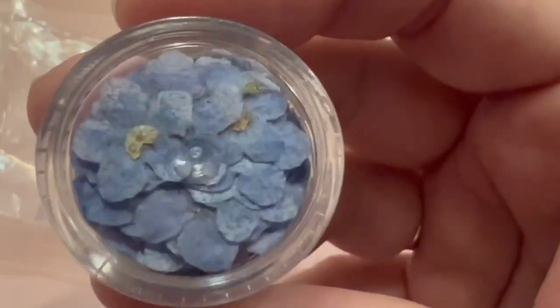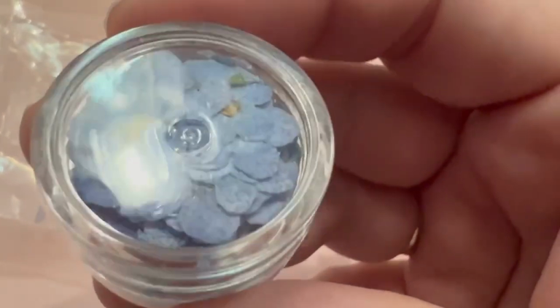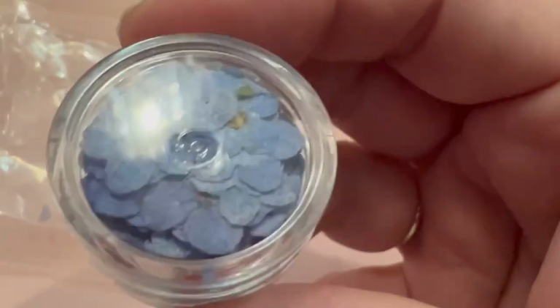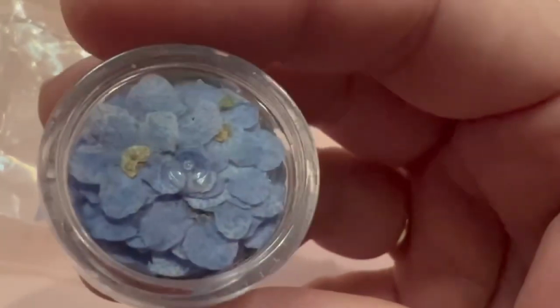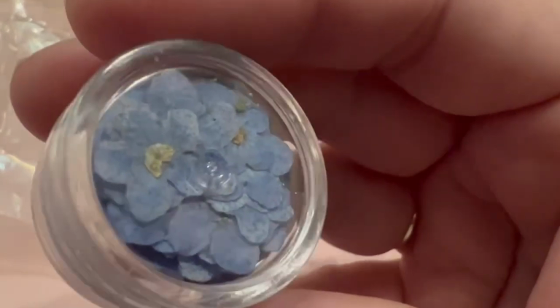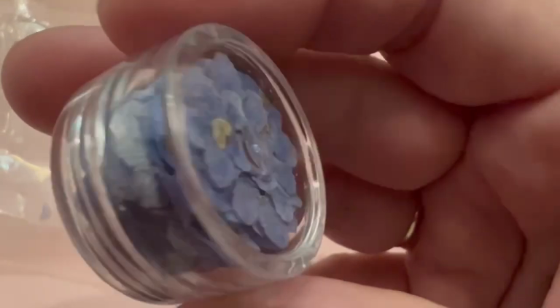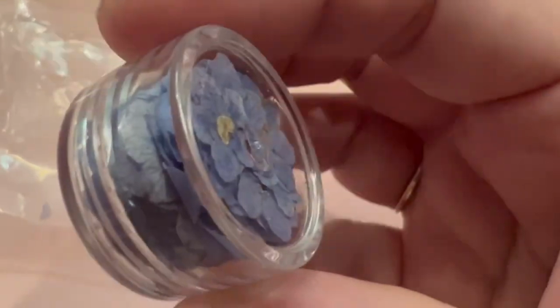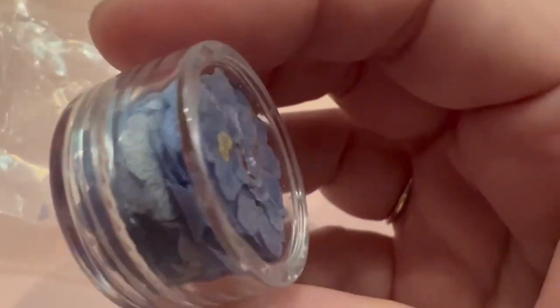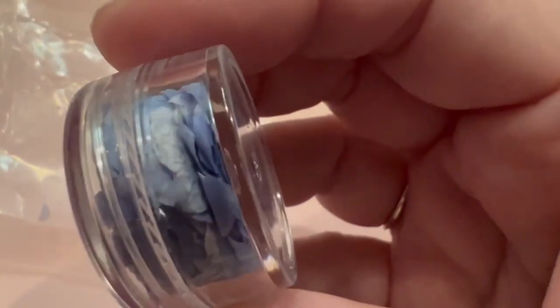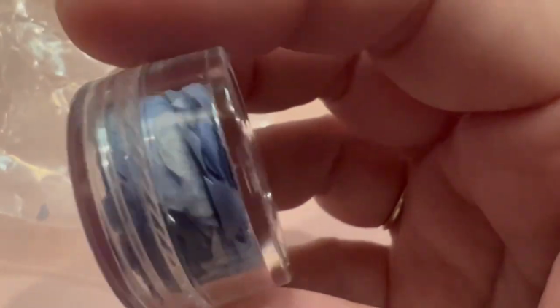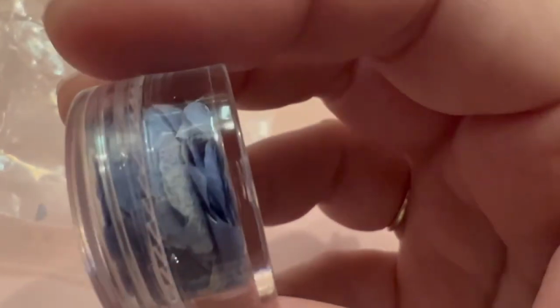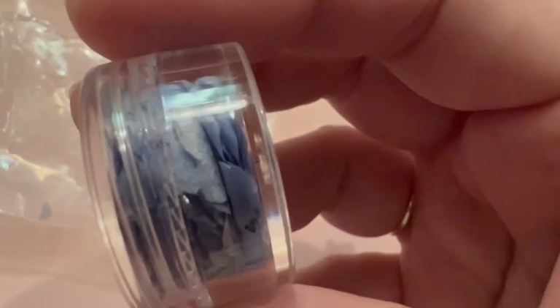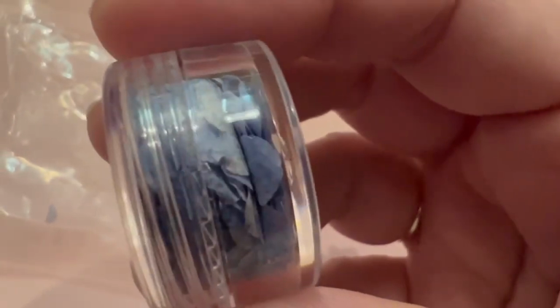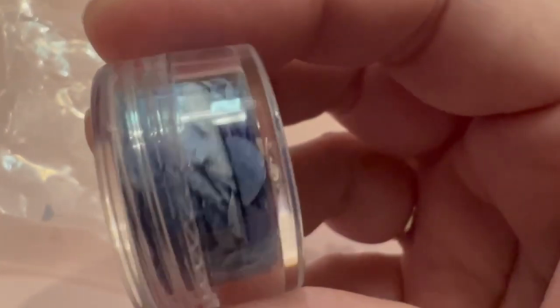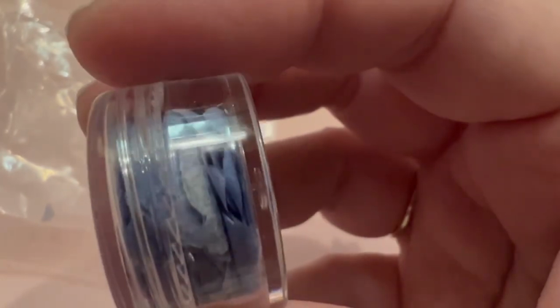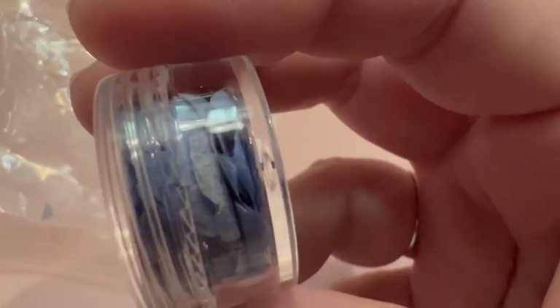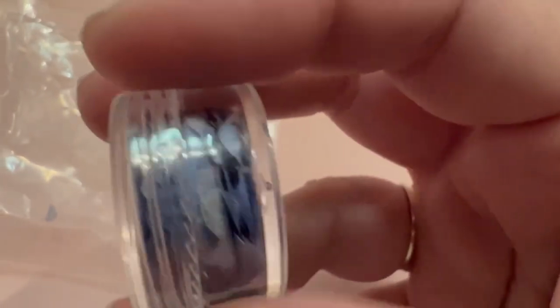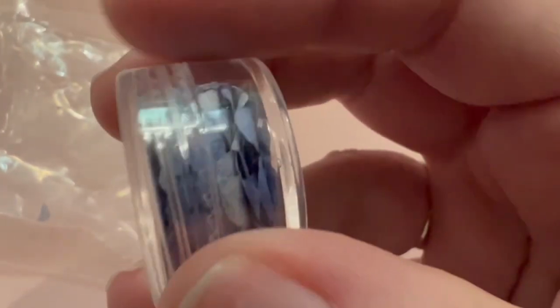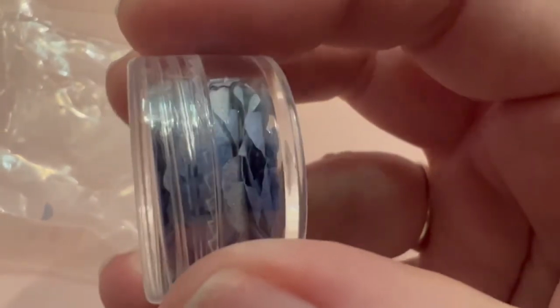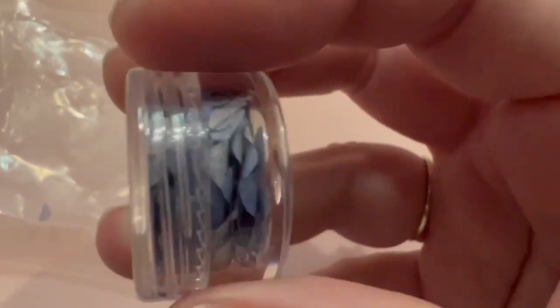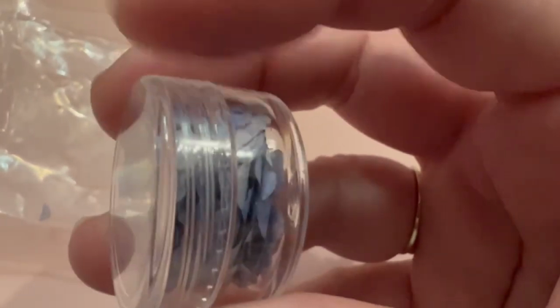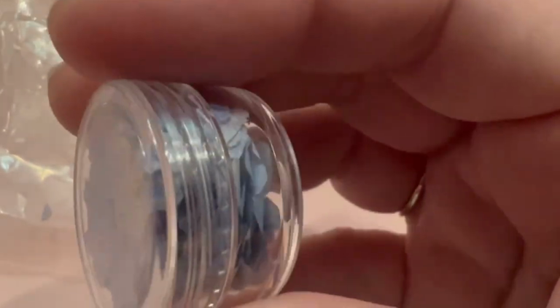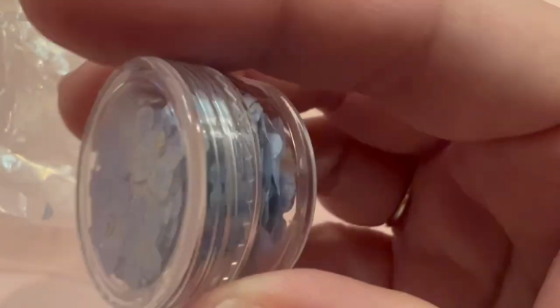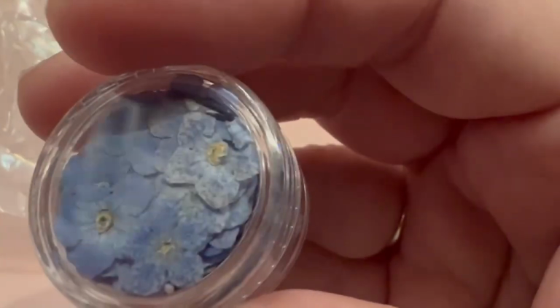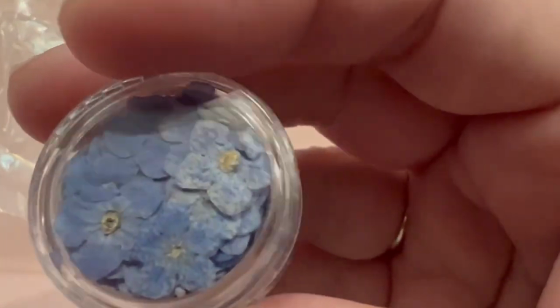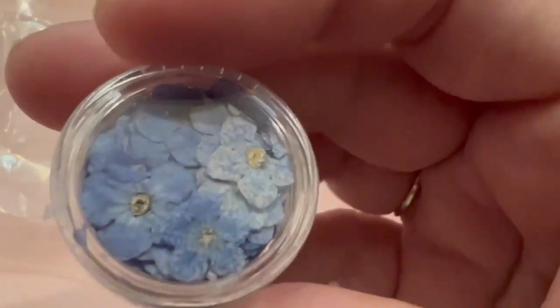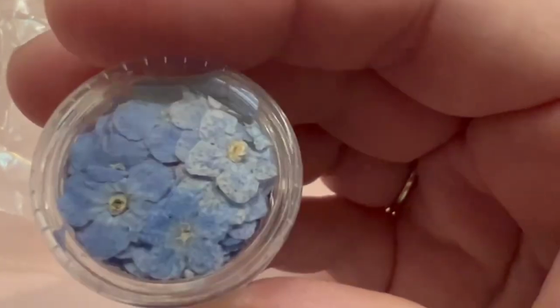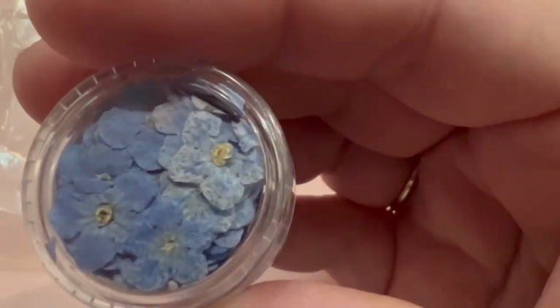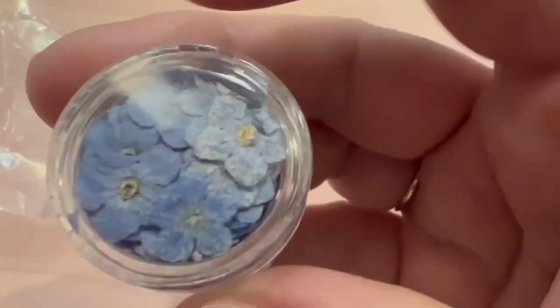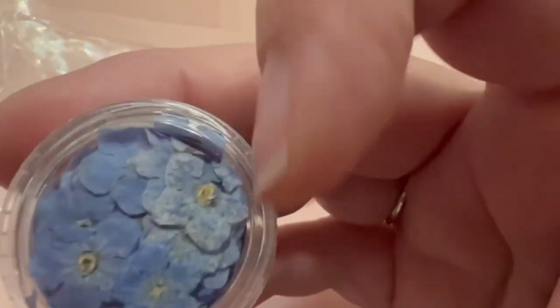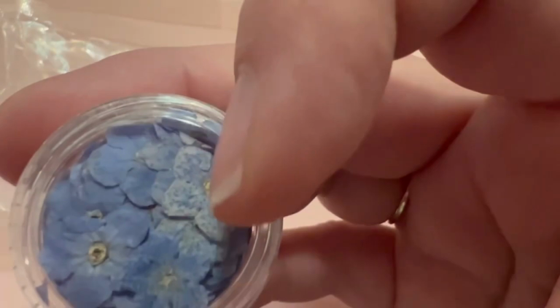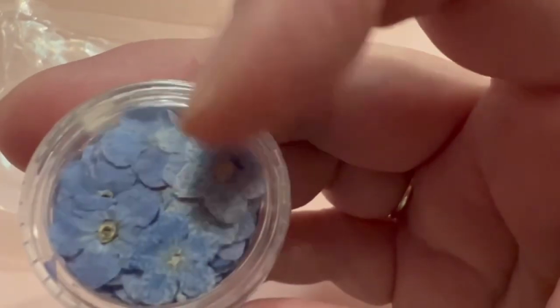I'm actually going to count these, and then I'm going to try one in resin, just so that everybody knows what they're getting. Just terrible.